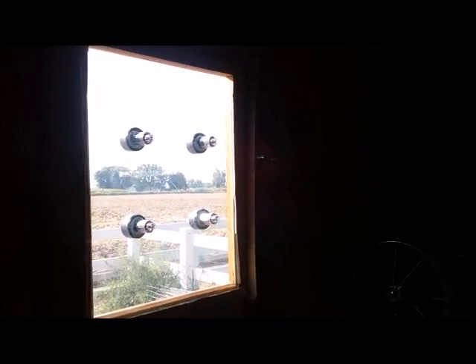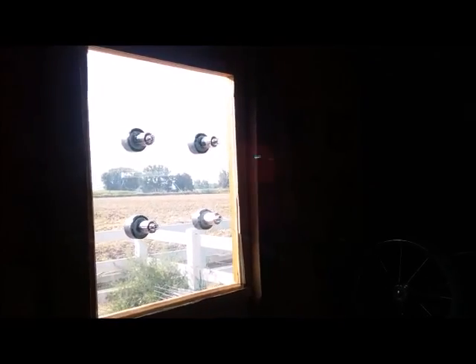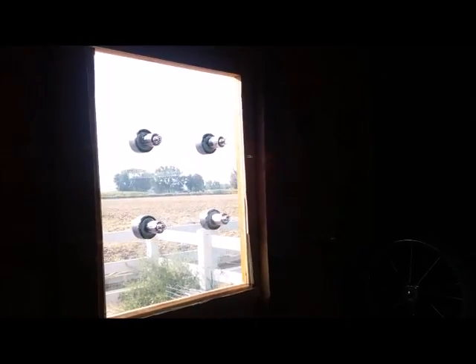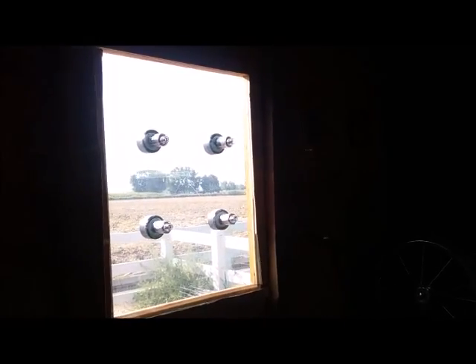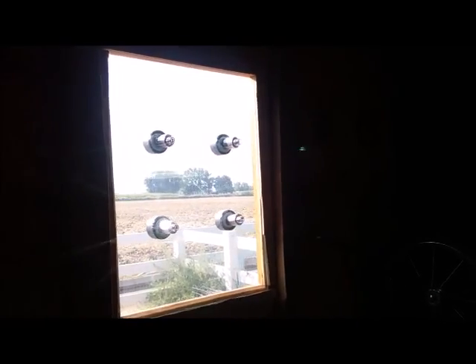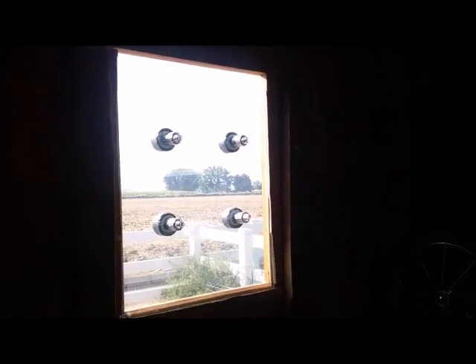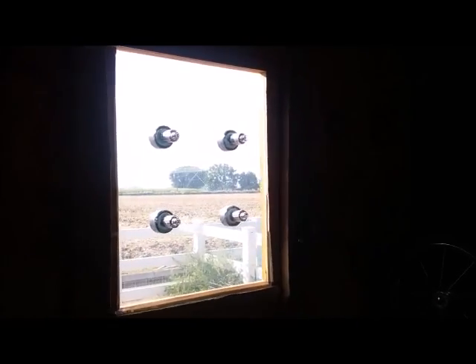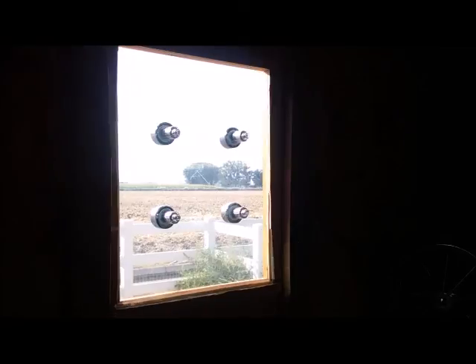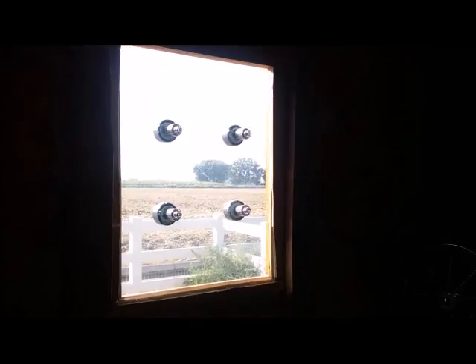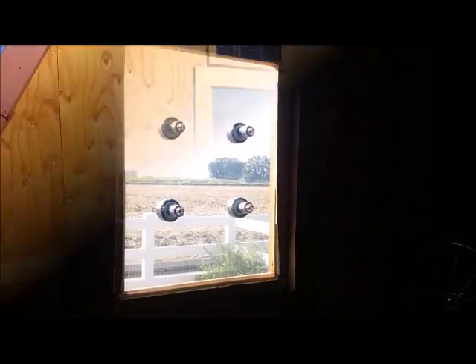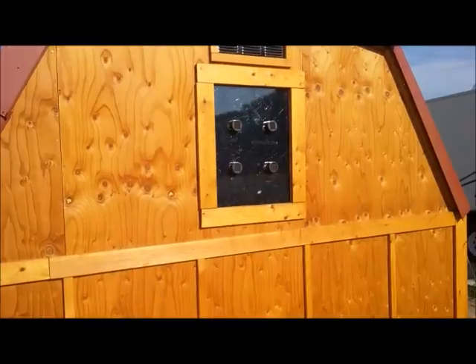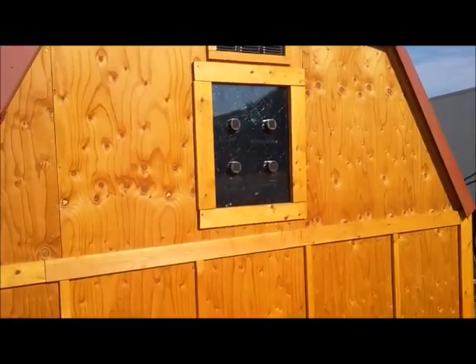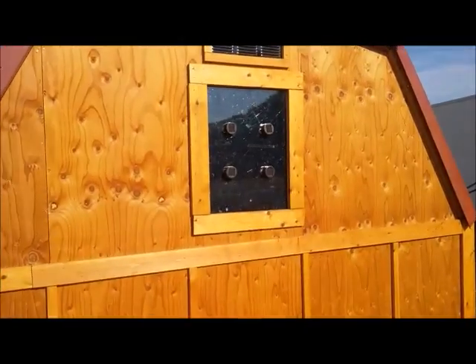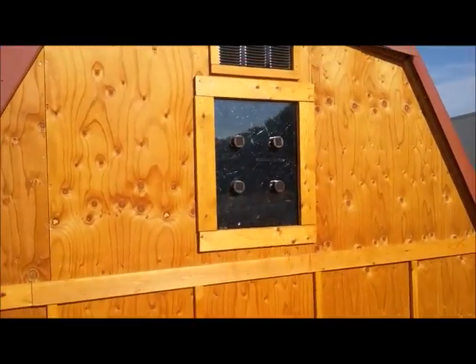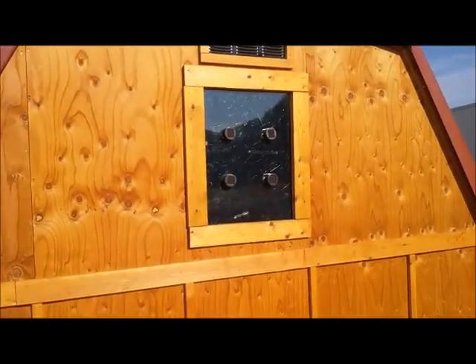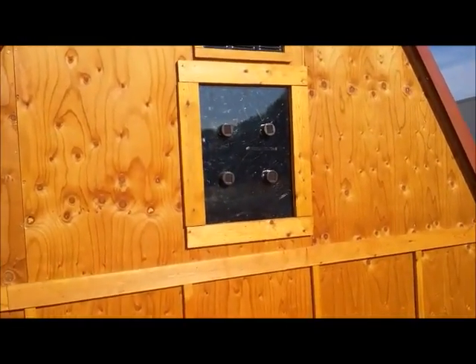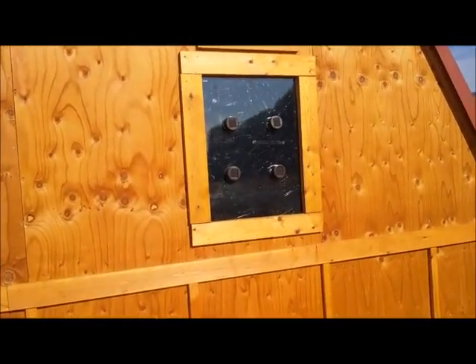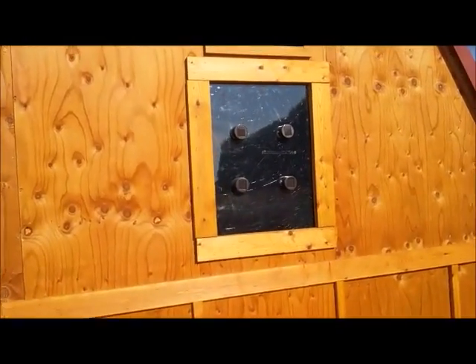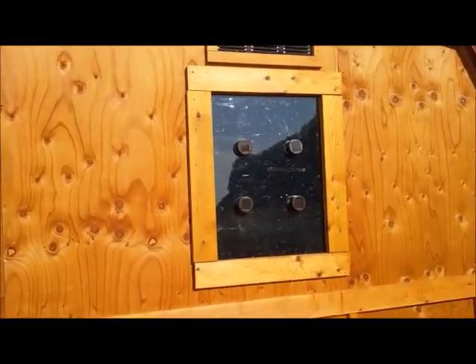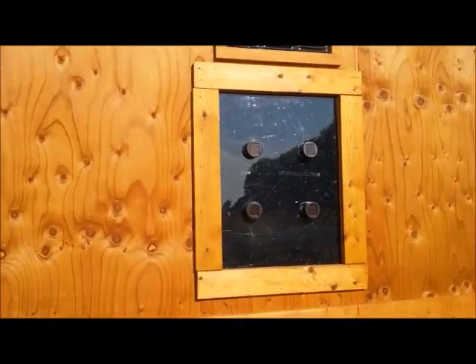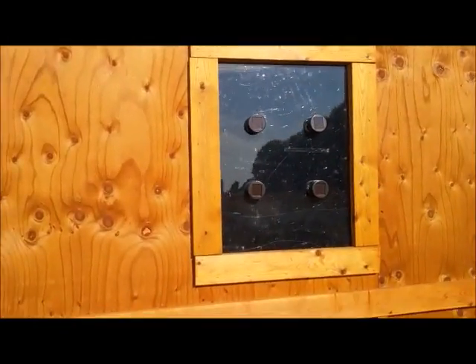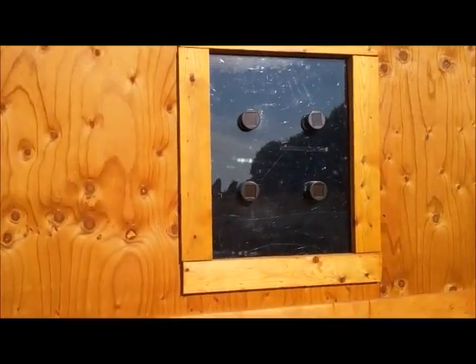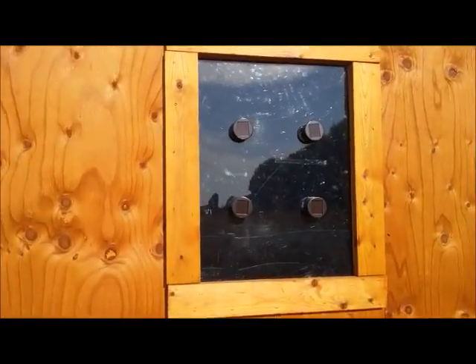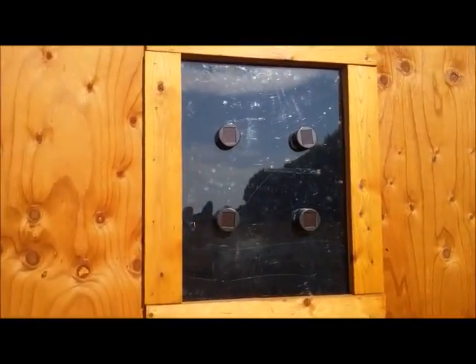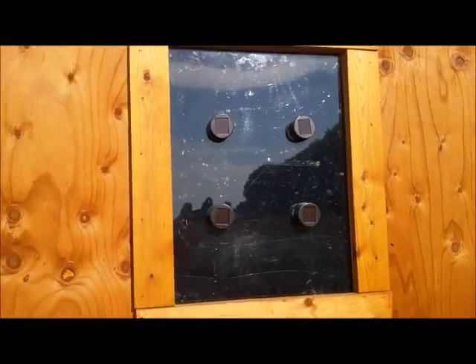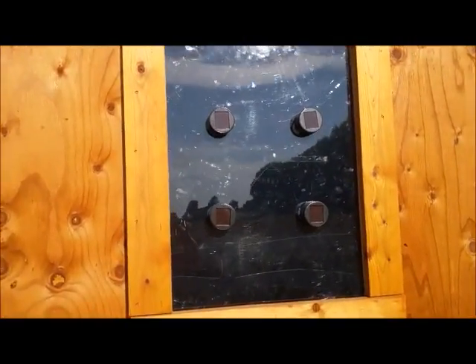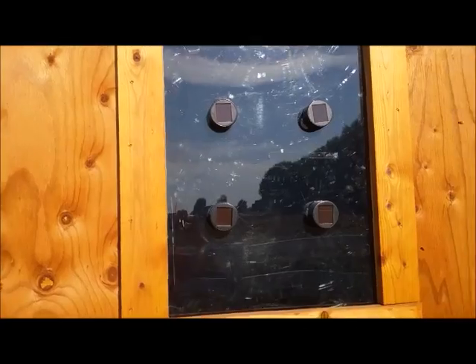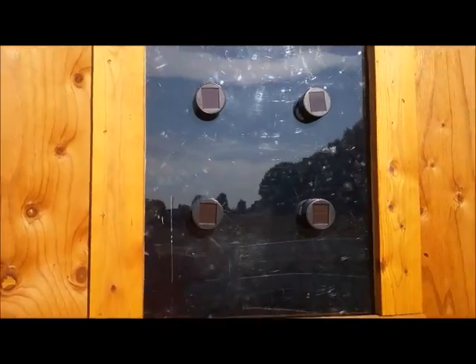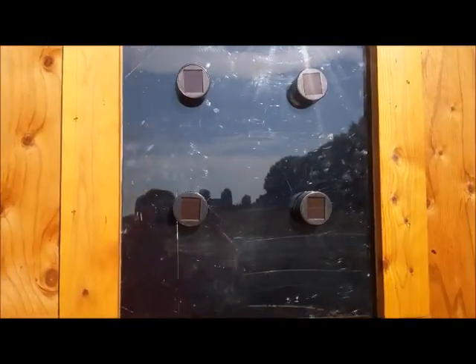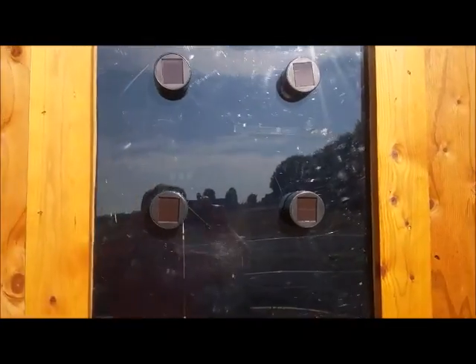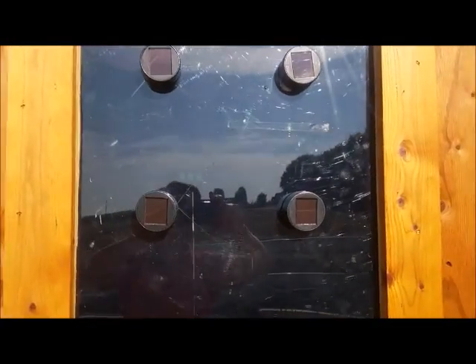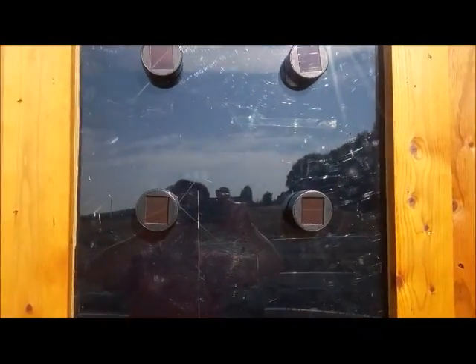Nice, simple, and very low cost. I wanted to show what this looks like at night, but it didn't show up very well with my video camera, so you'll just have to try it out for yourself.